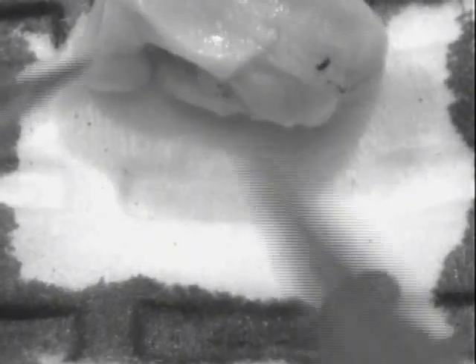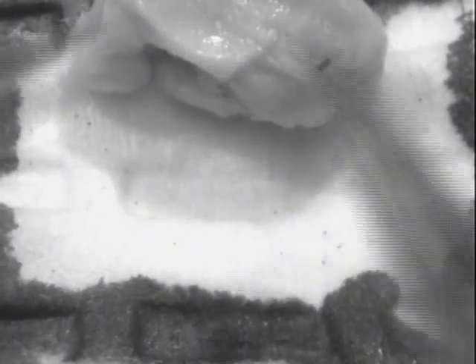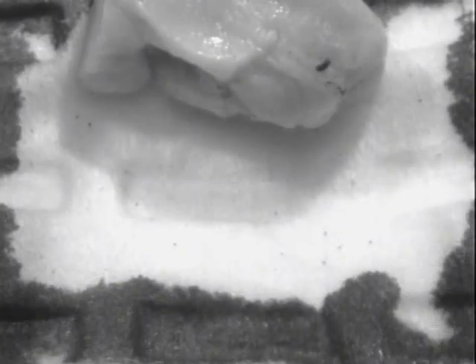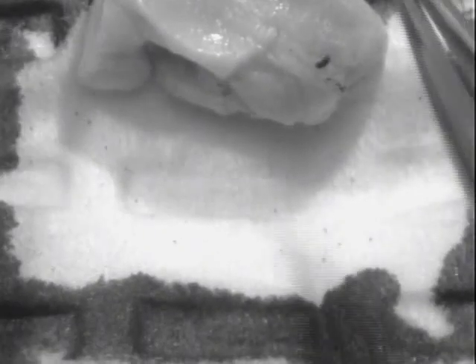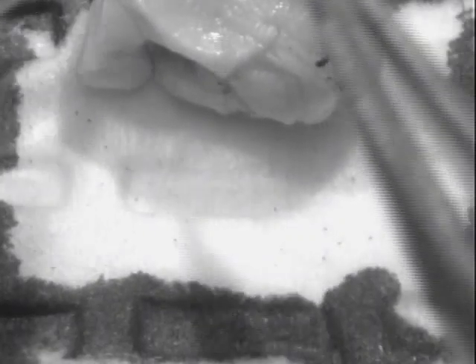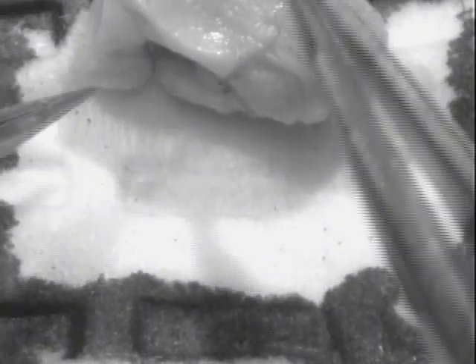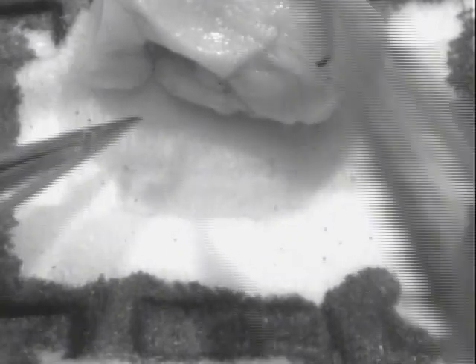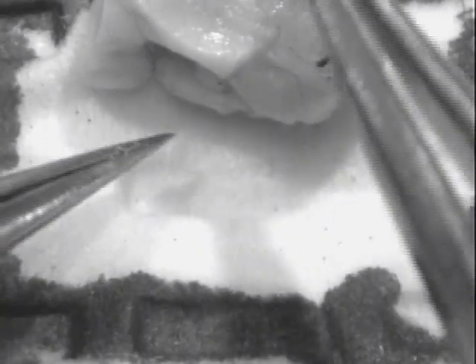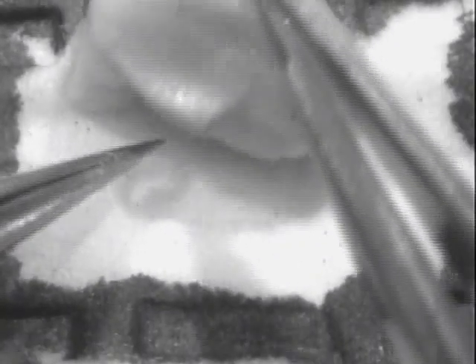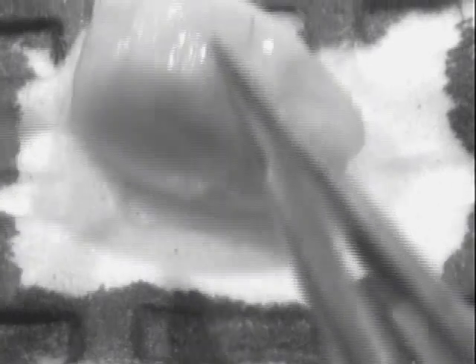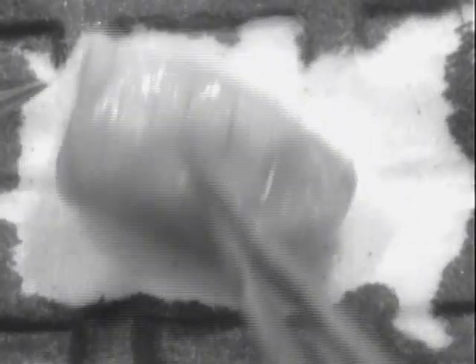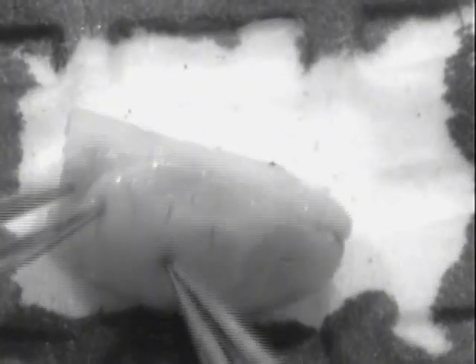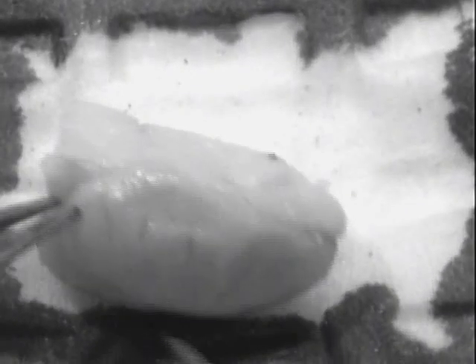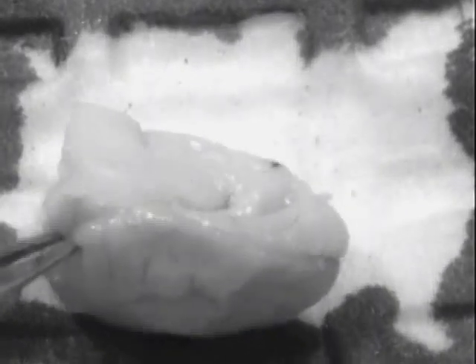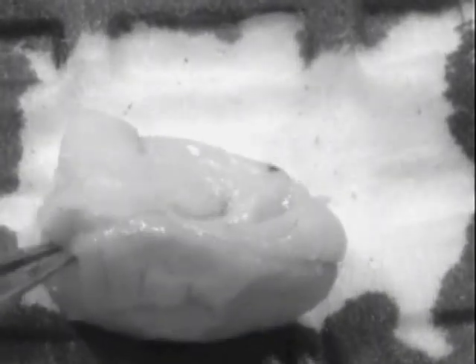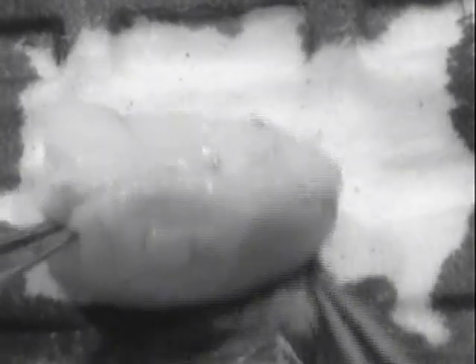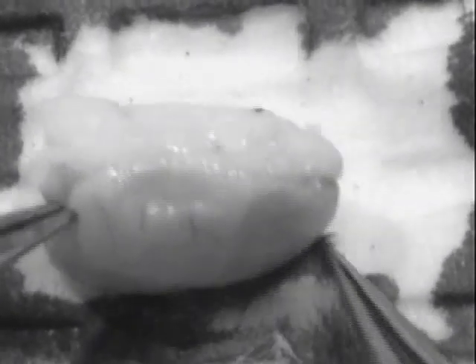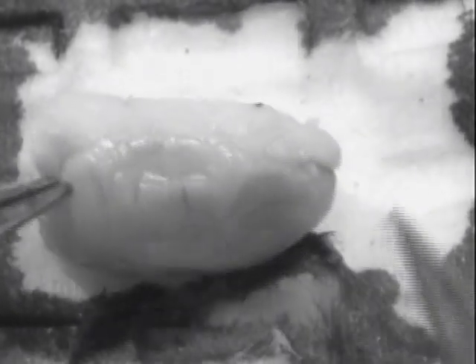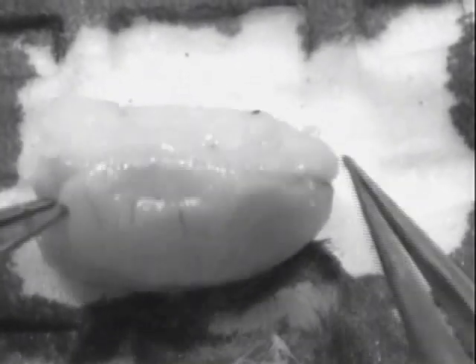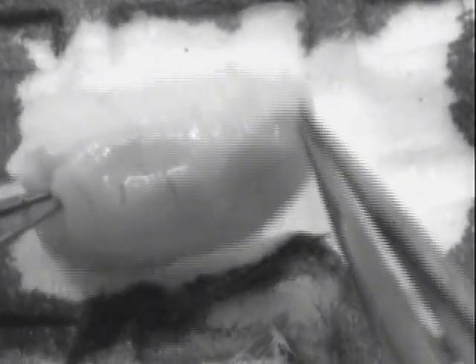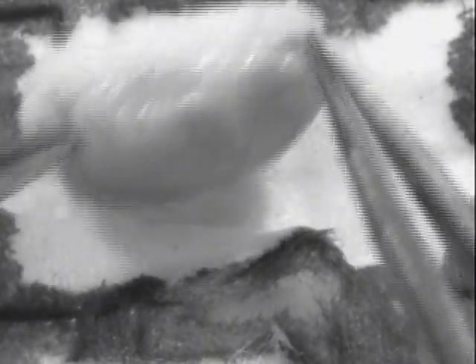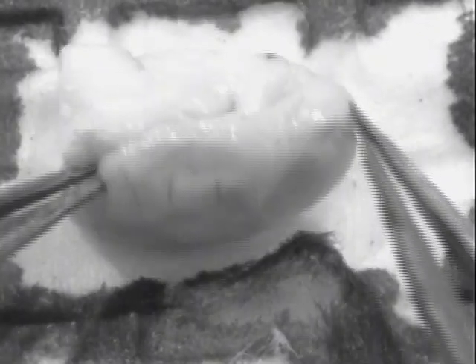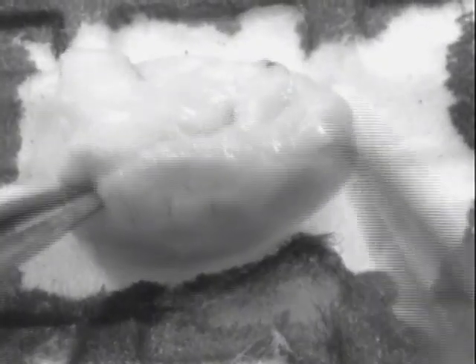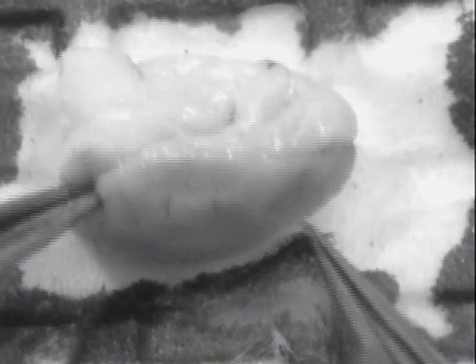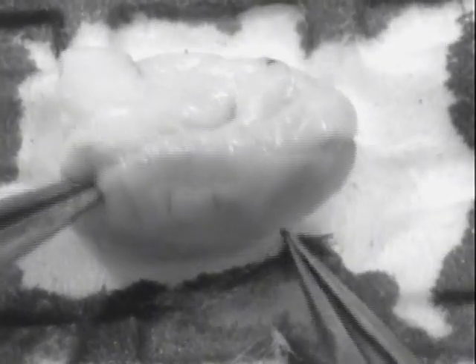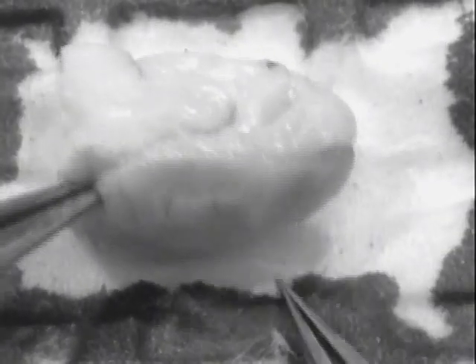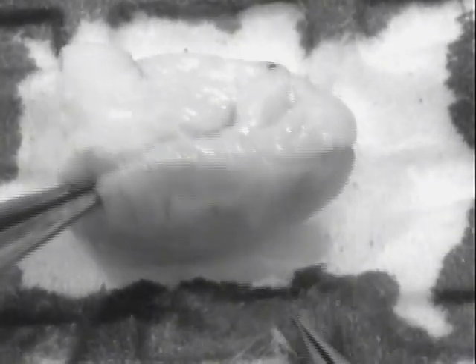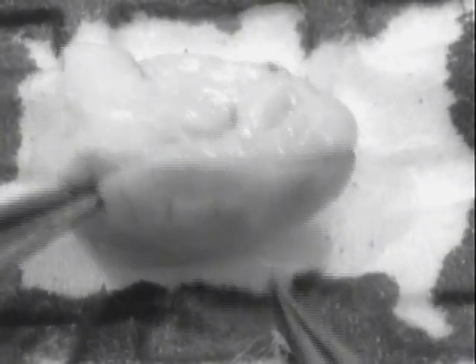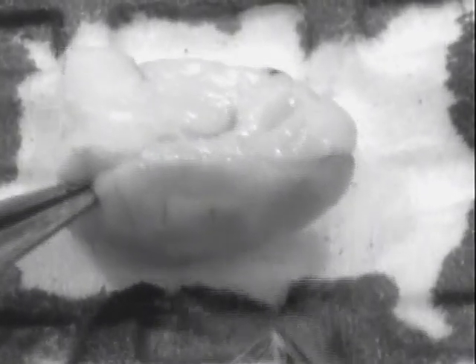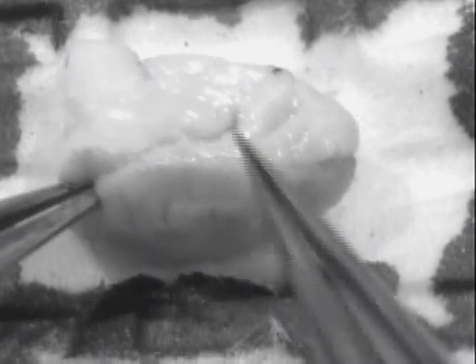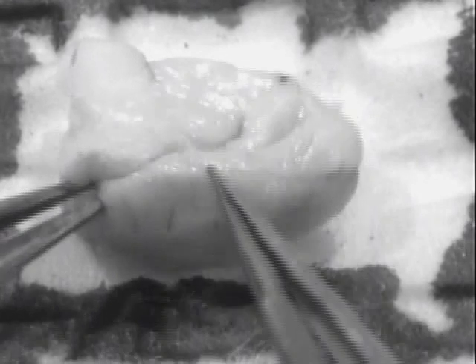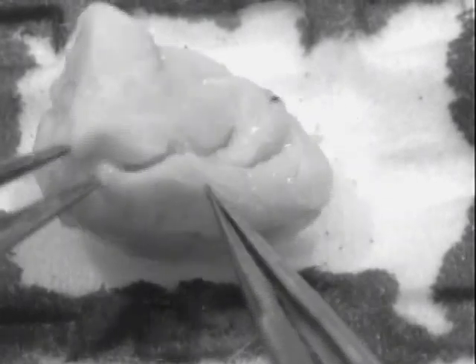The hippocampus is sort of cupped inside of the cortex, beneath the thalamus and midbrain structures.